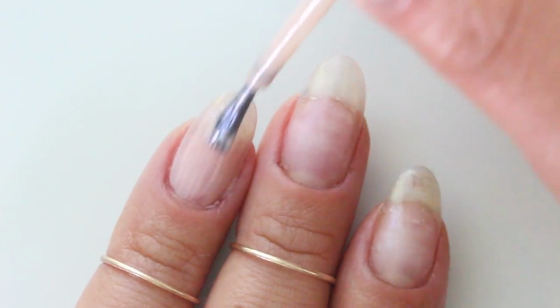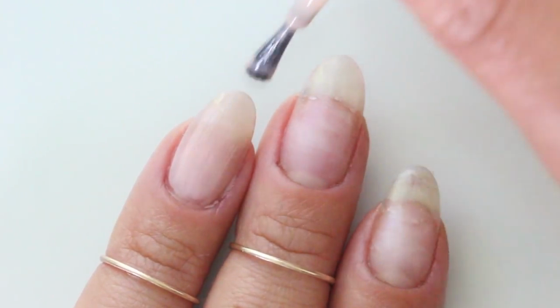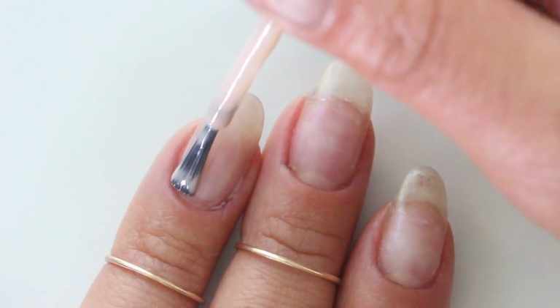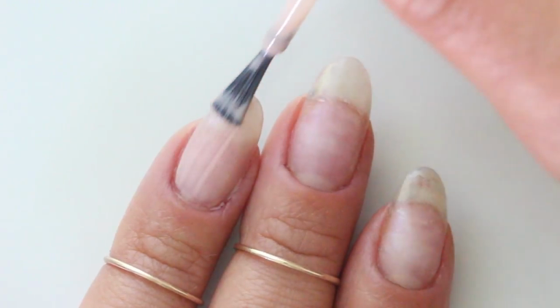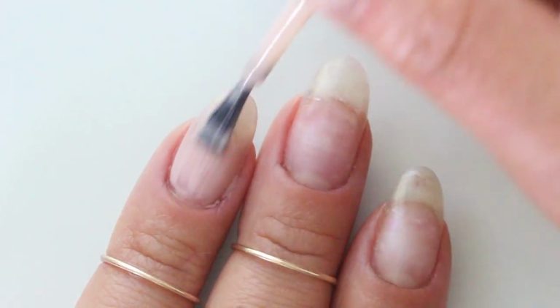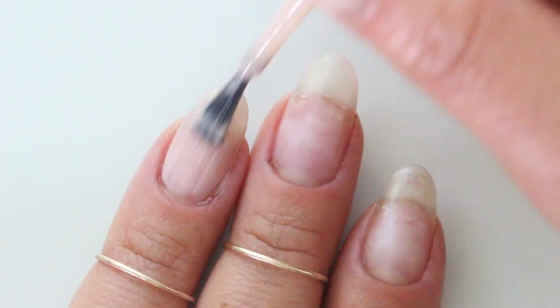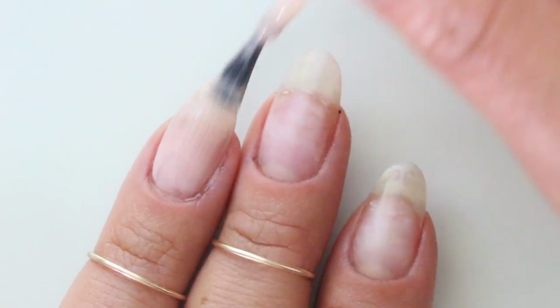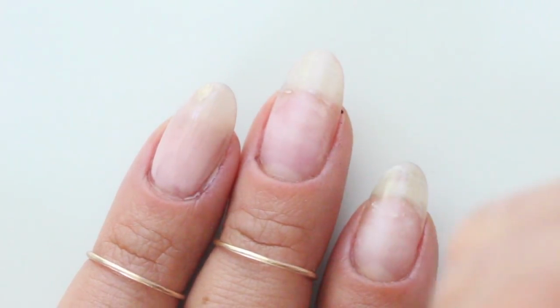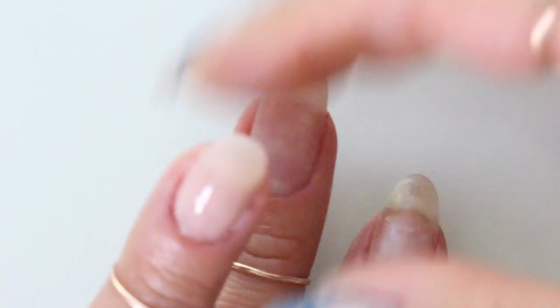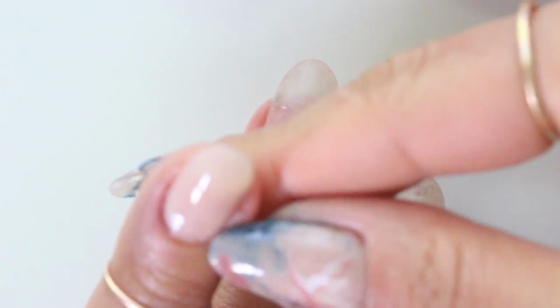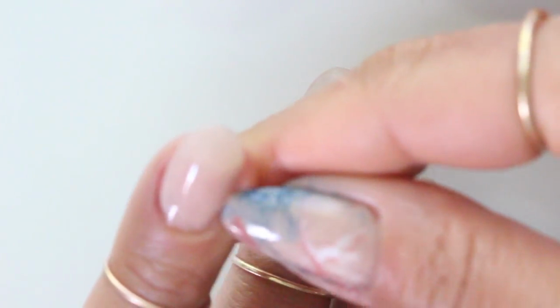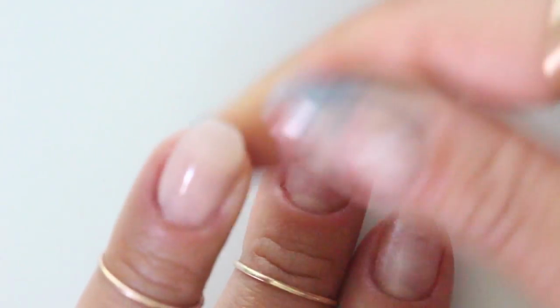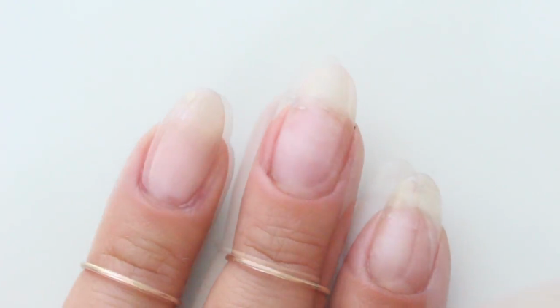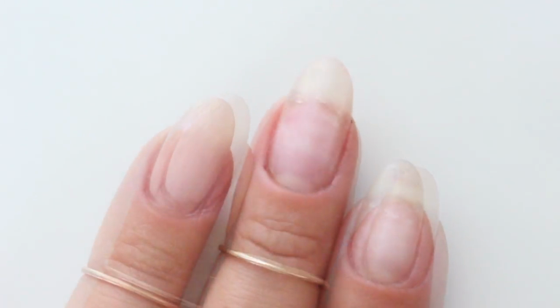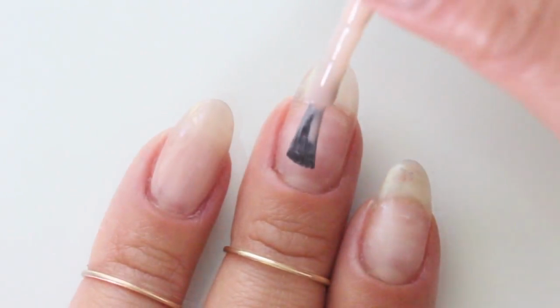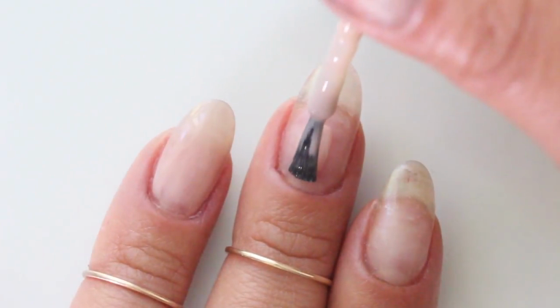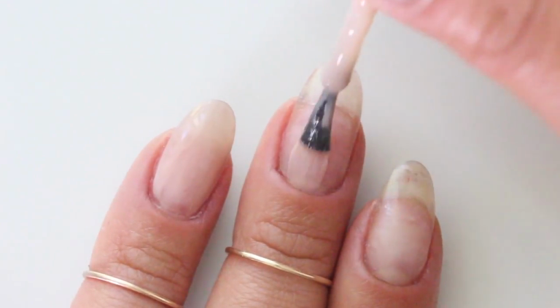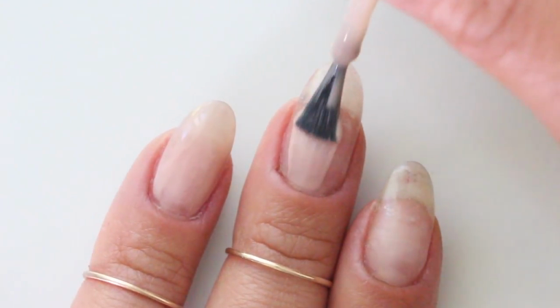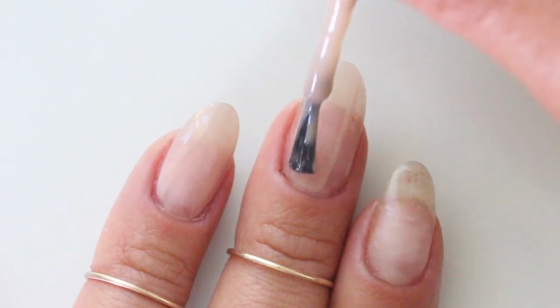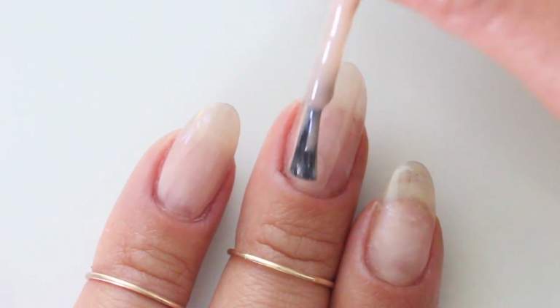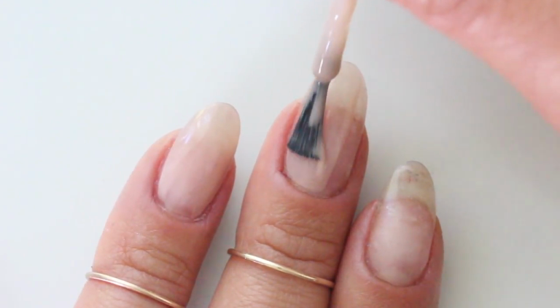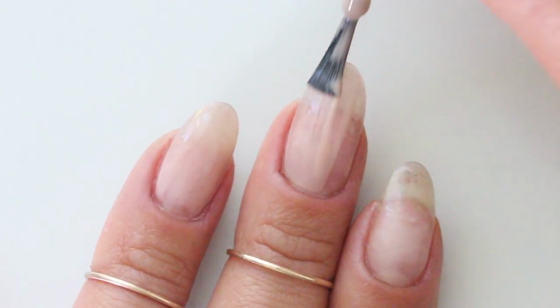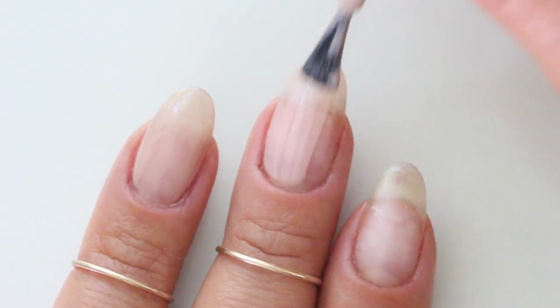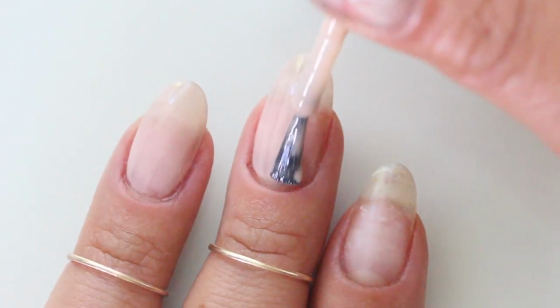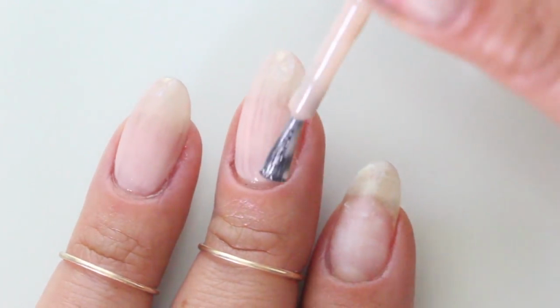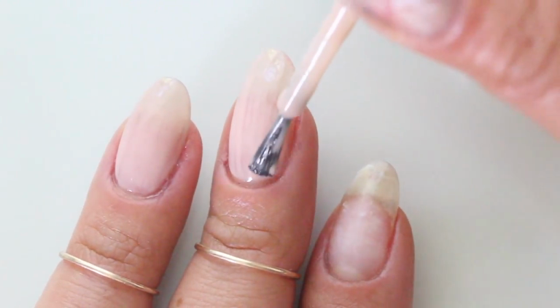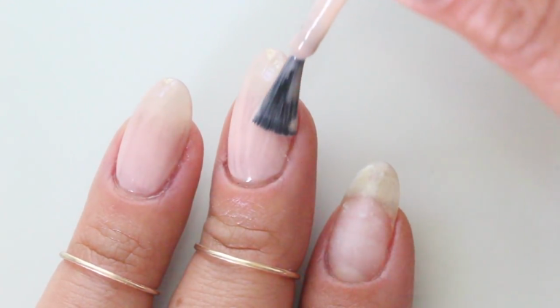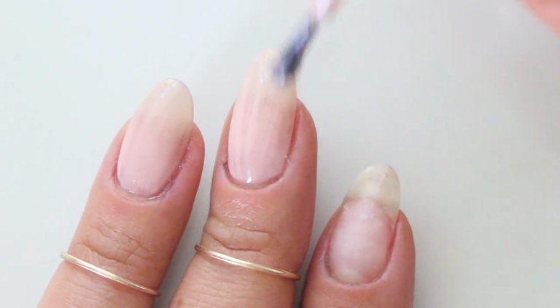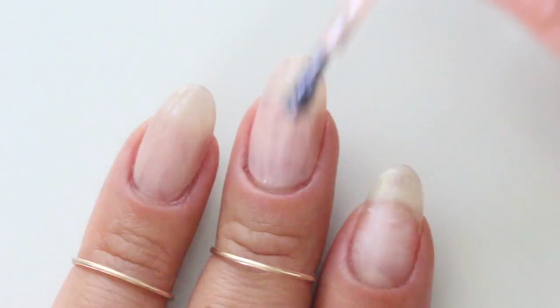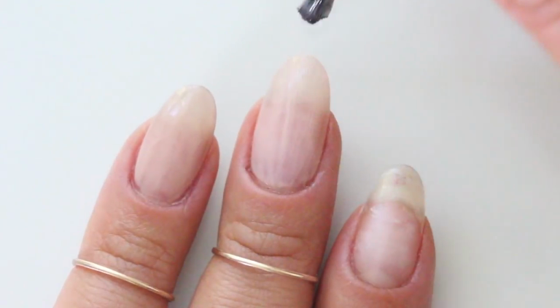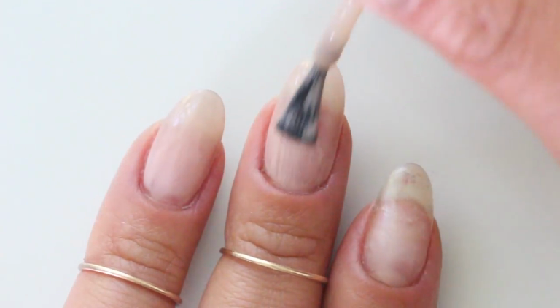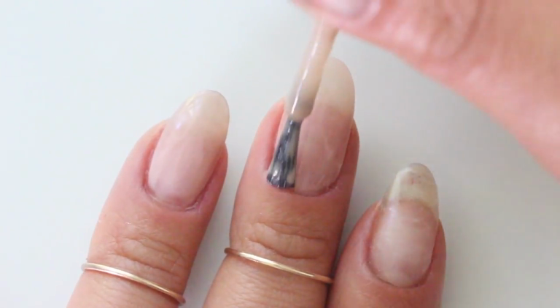Today I'm using Diana Boss from Paranova, which is a part of their Brown Girl Magic collection. This is an incredible line that offers a great range of neutrals for all skin tones.